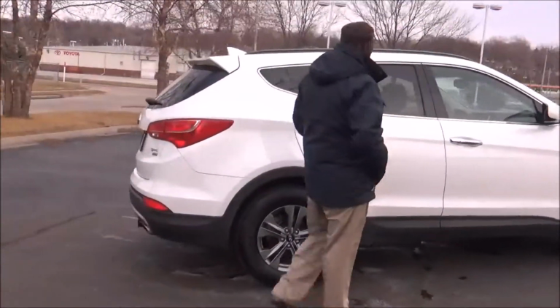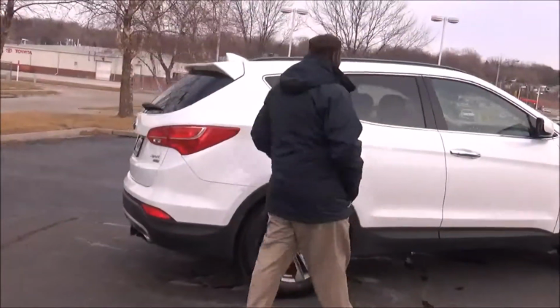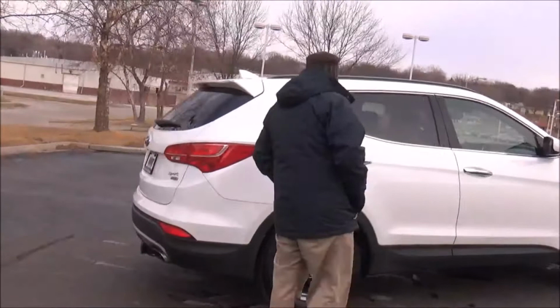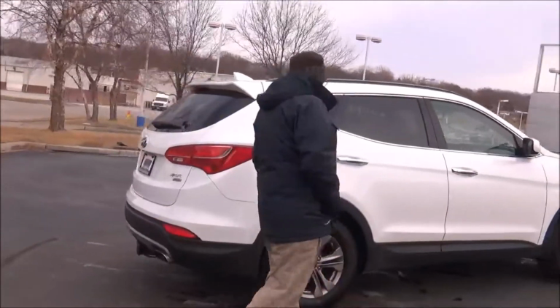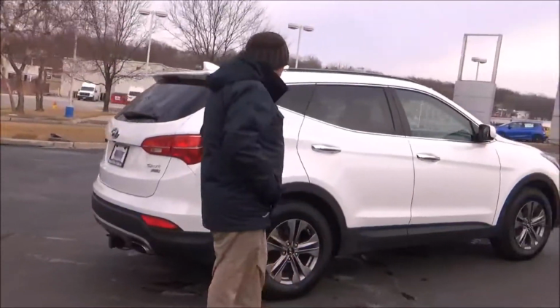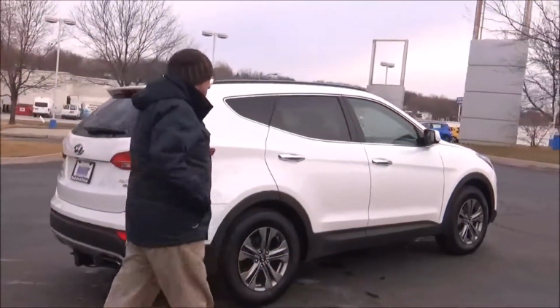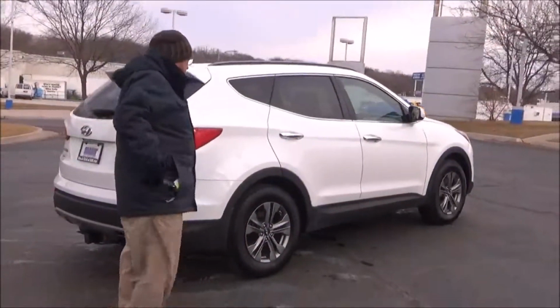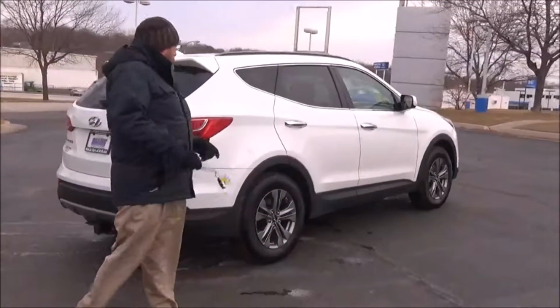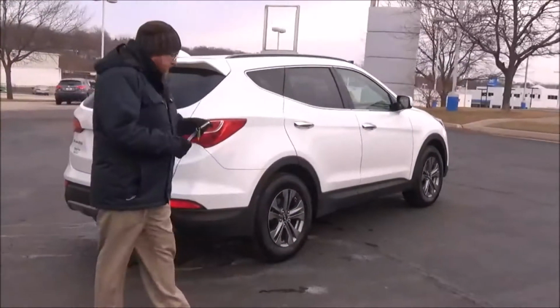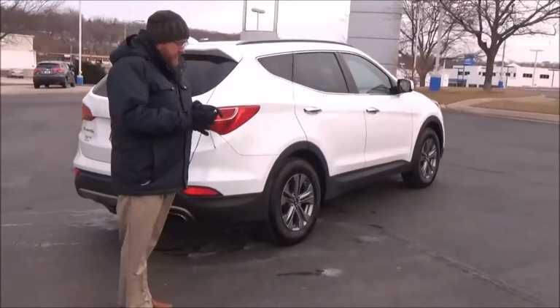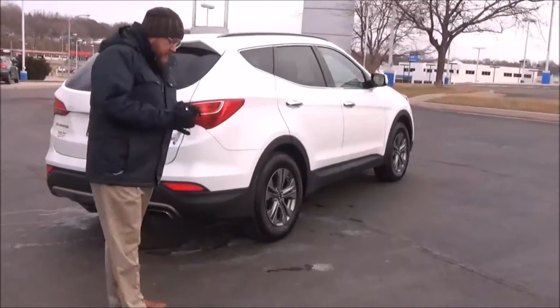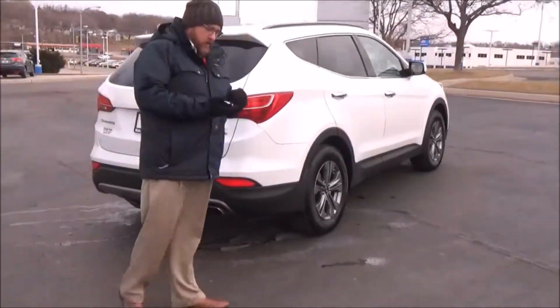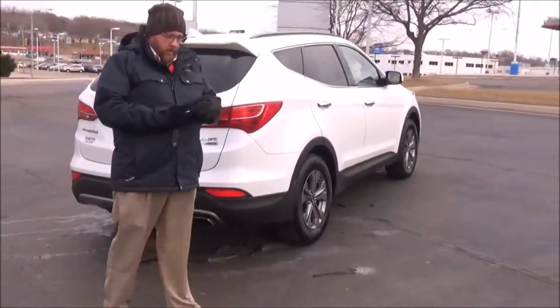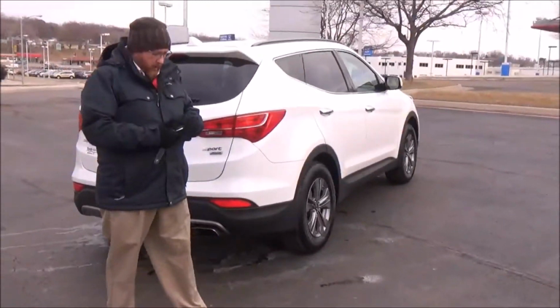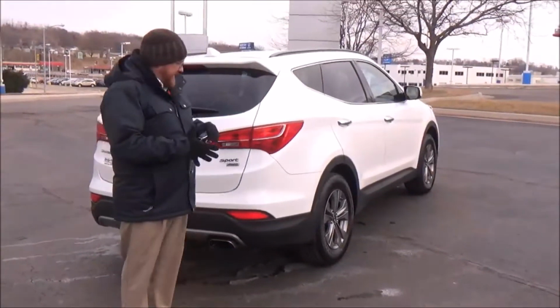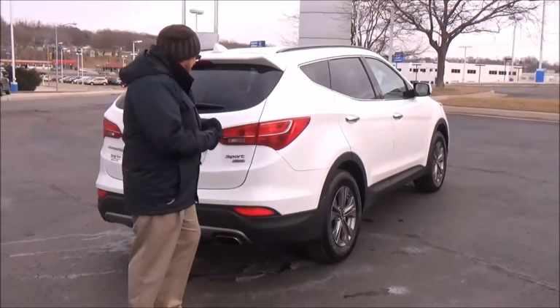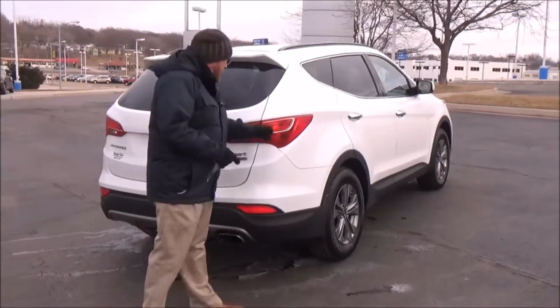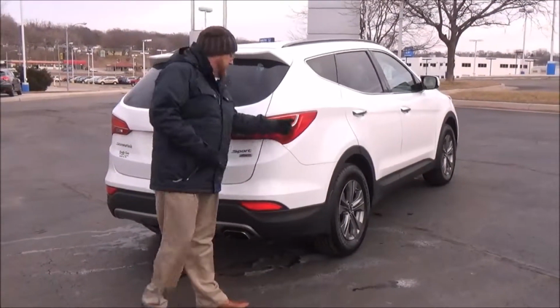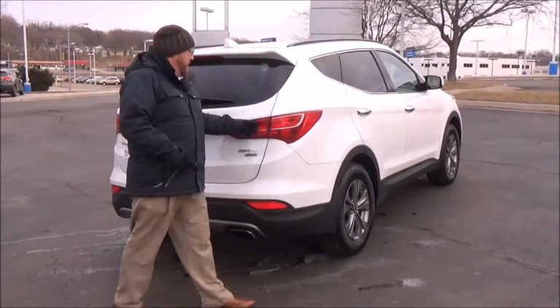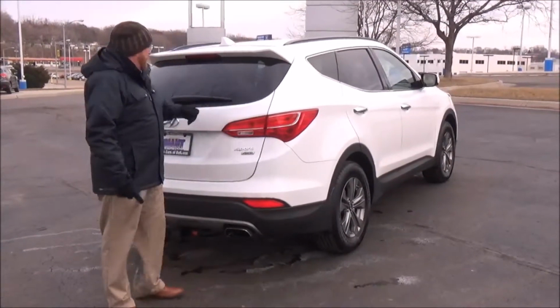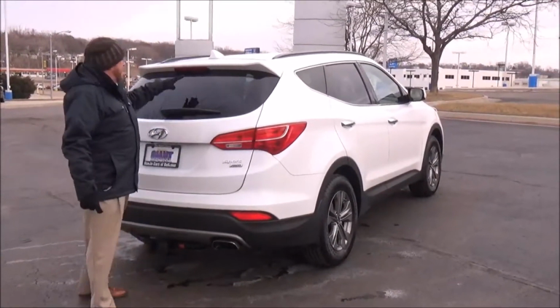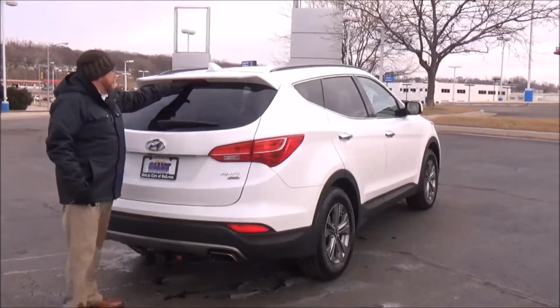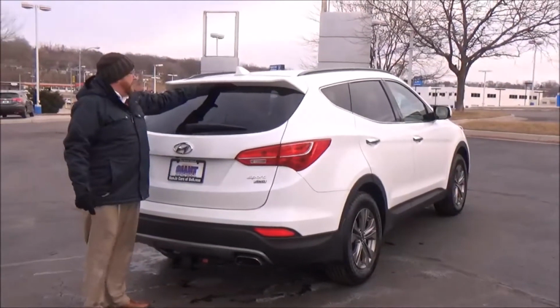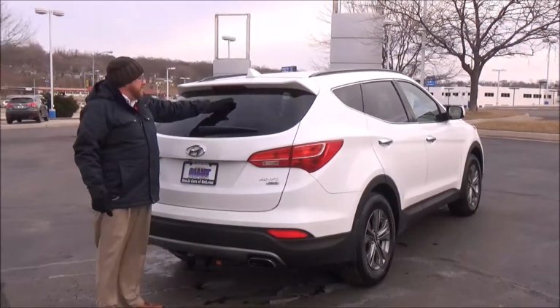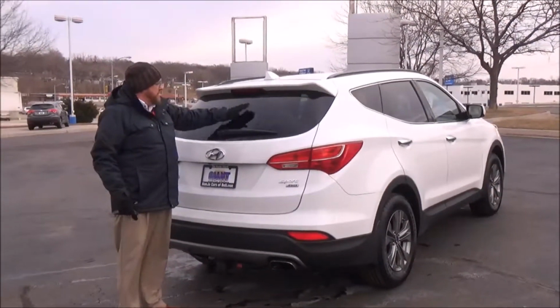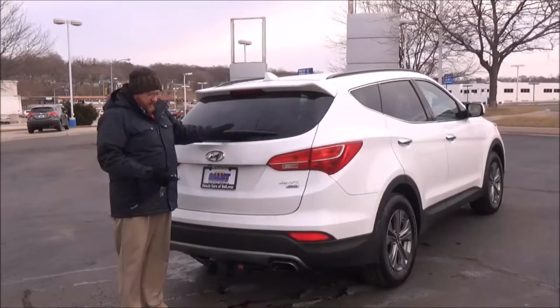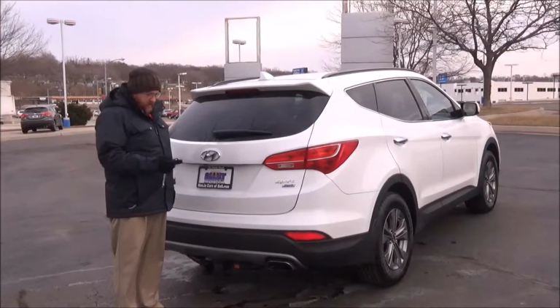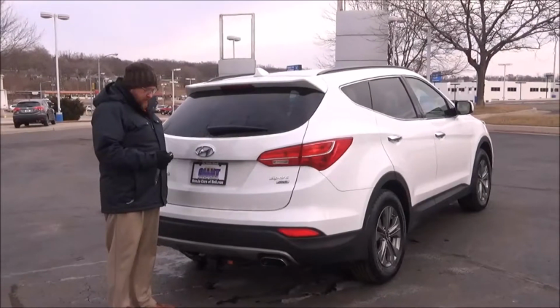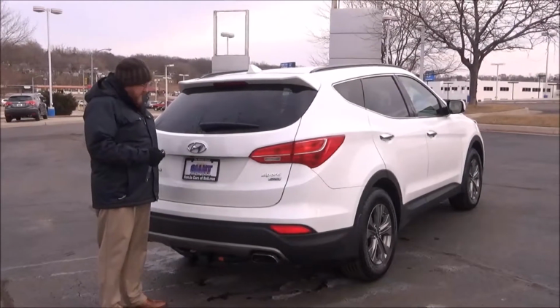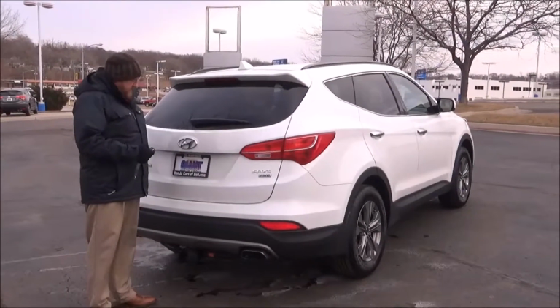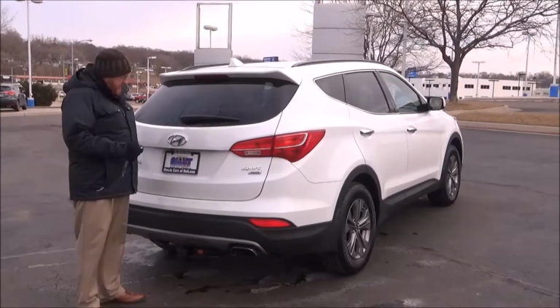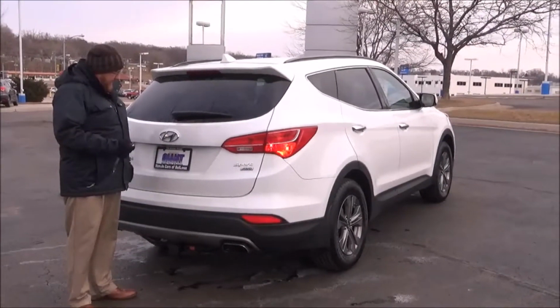Solar ray tinted glass. Of course, a pre-owned mechanical inspection comes with the remainder of the factory warranty or our 60-day warranty, whichever is greater. Wrap-around tail light, high mount brake light, rear window defrost and wiper.